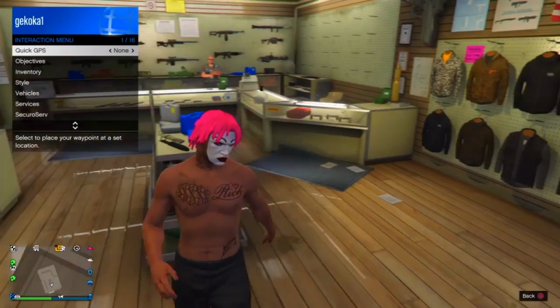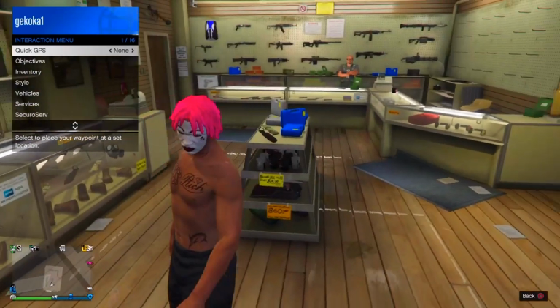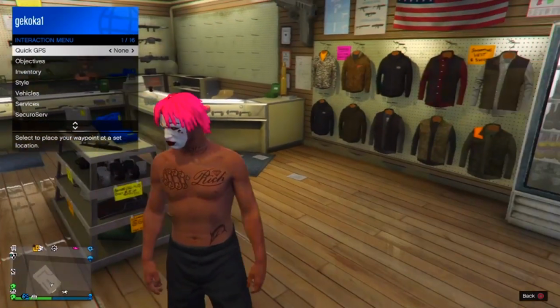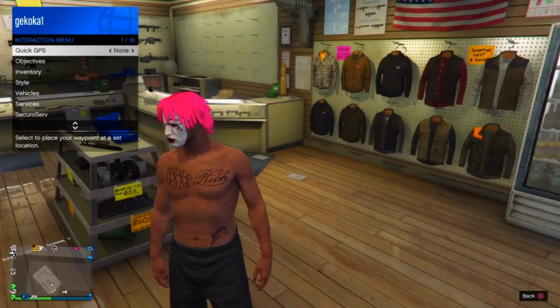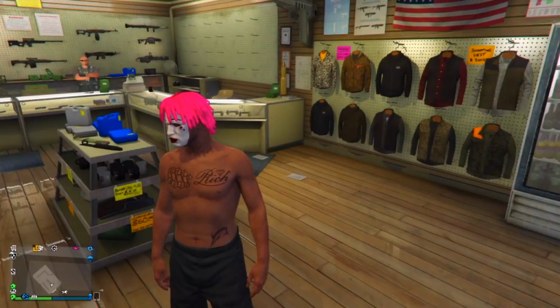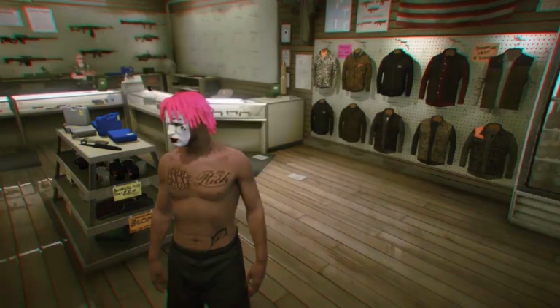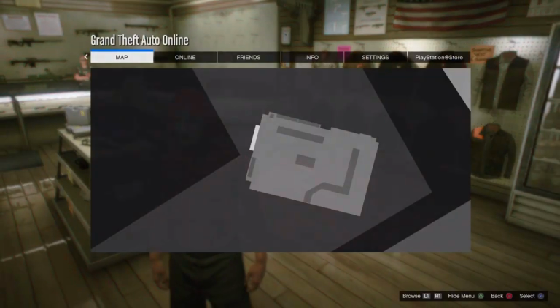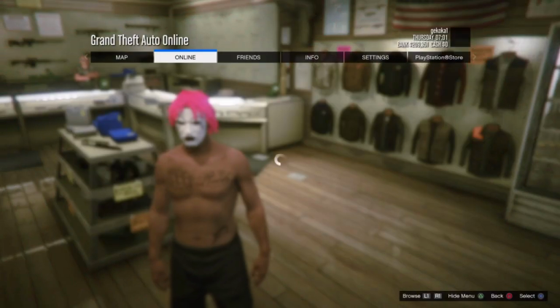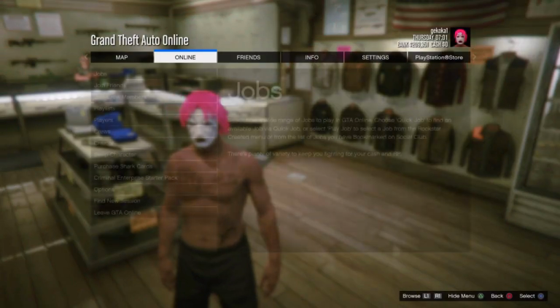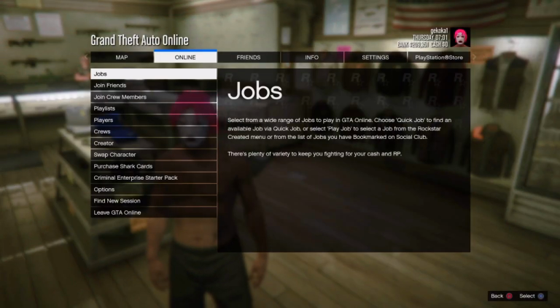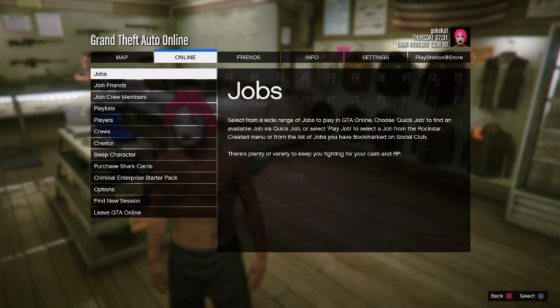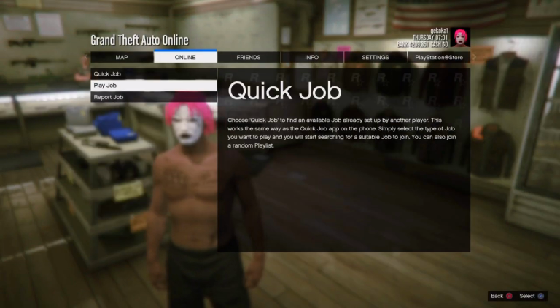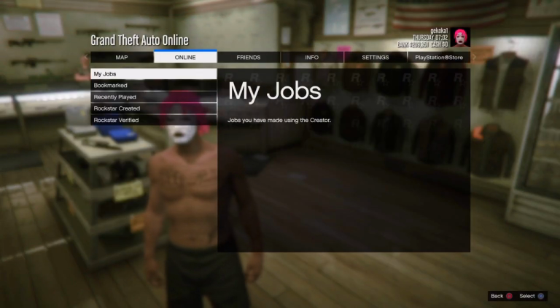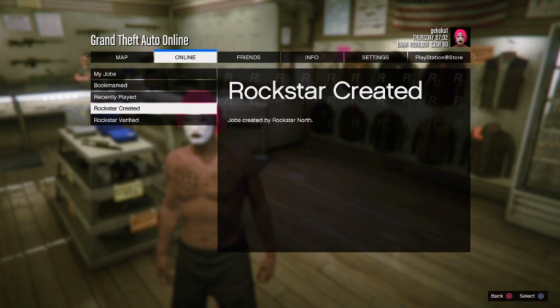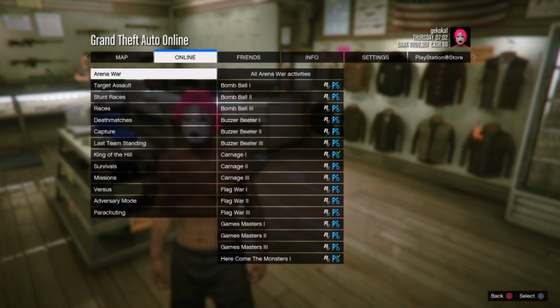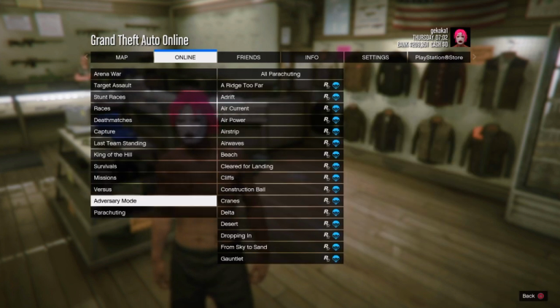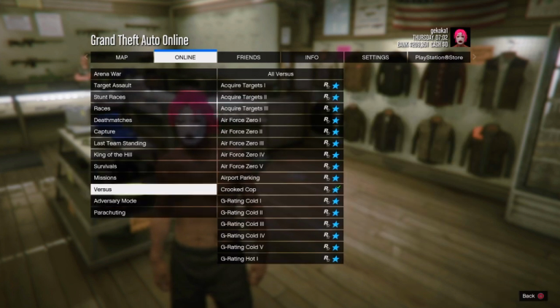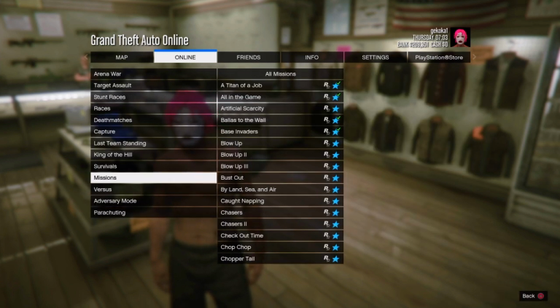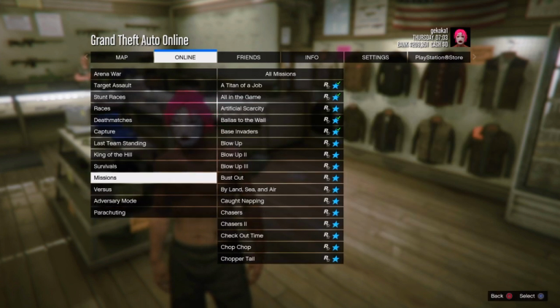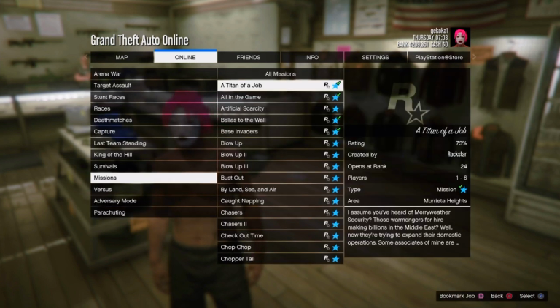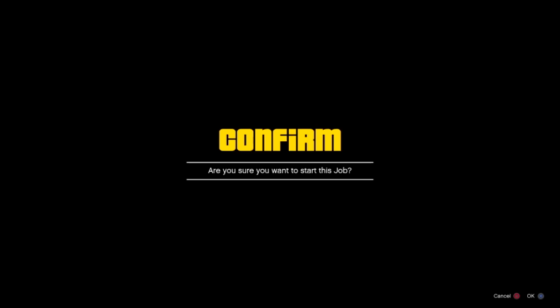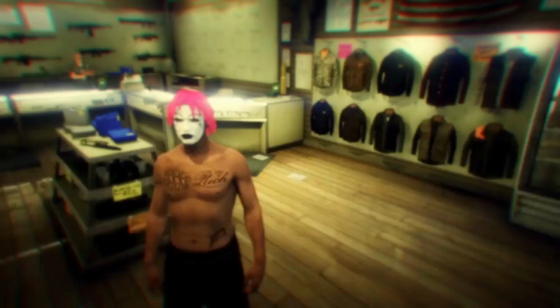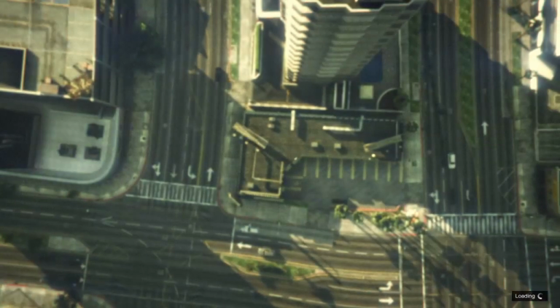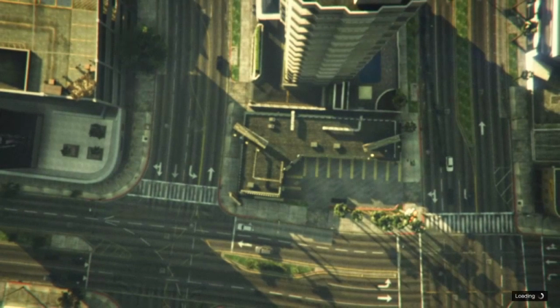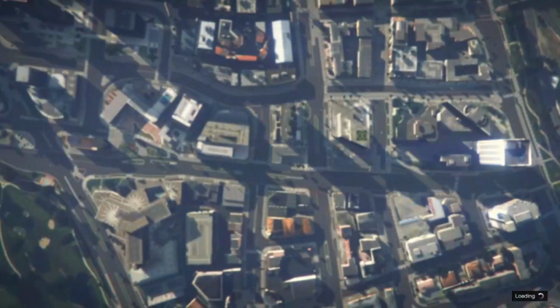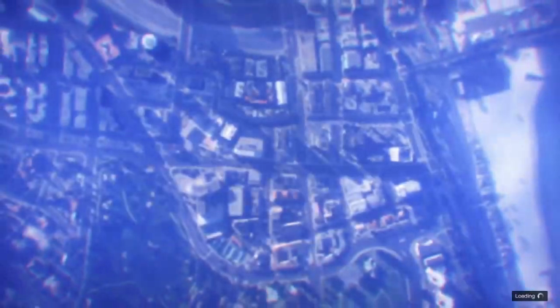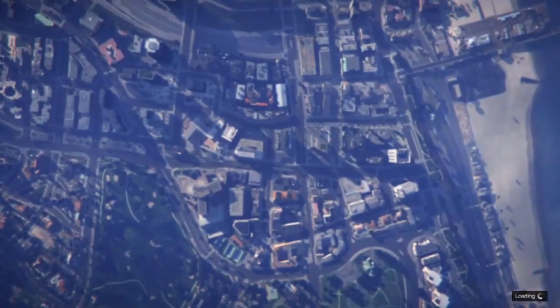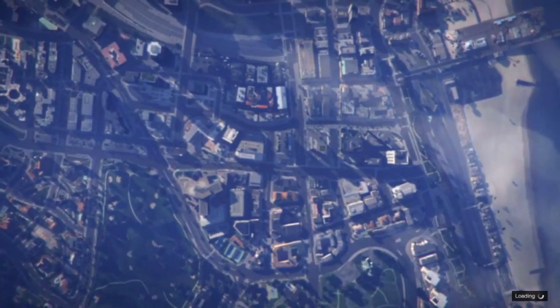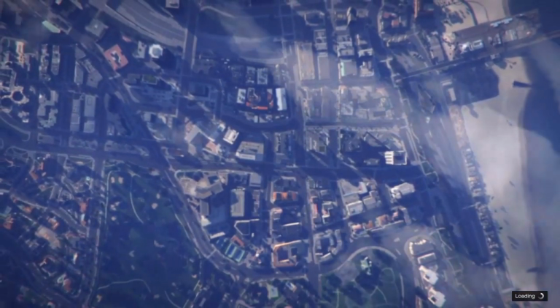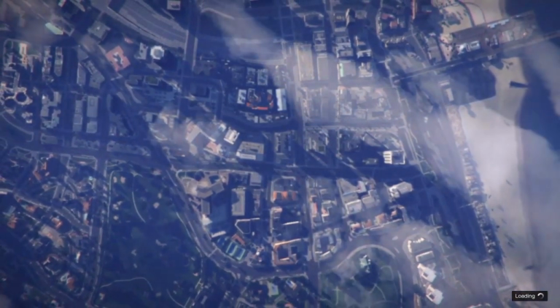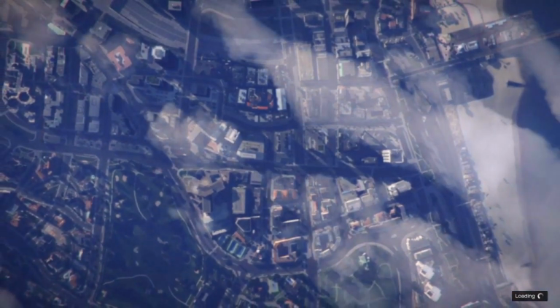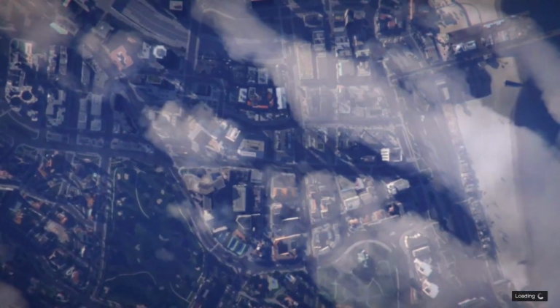Once you purchase one, you can check if it's equipped or not — it shouldn't be equipped yet. You need nothing on your head, no masks or anything like that. You can add them on later, but make sure you have nothing equipped on your head to start.